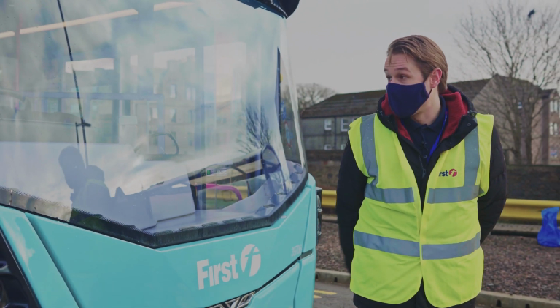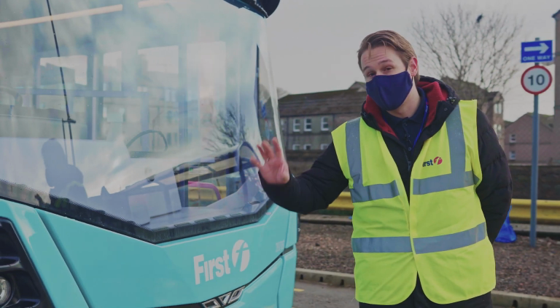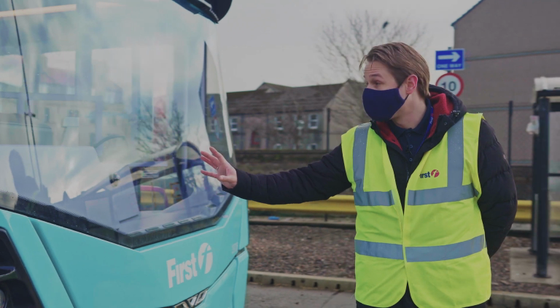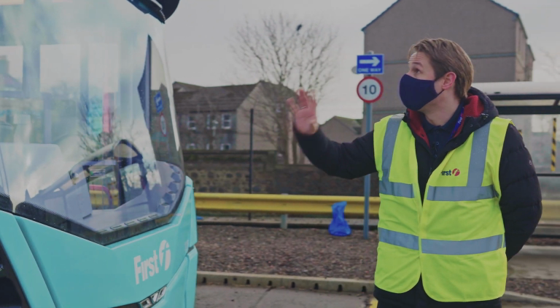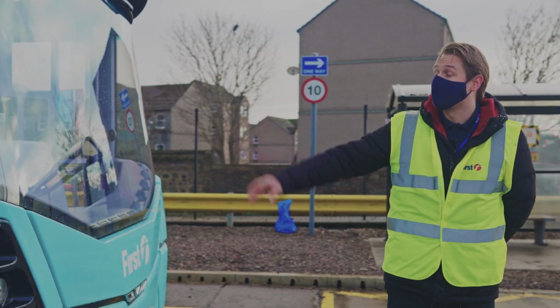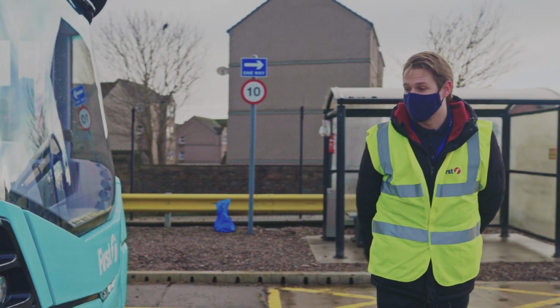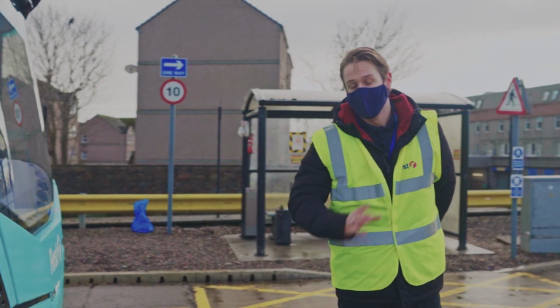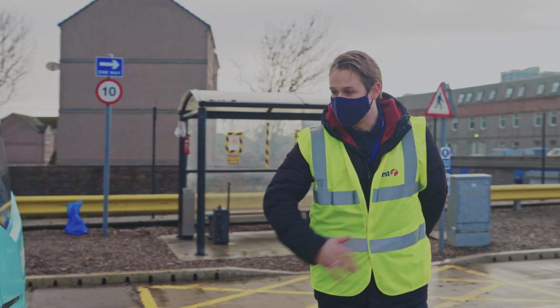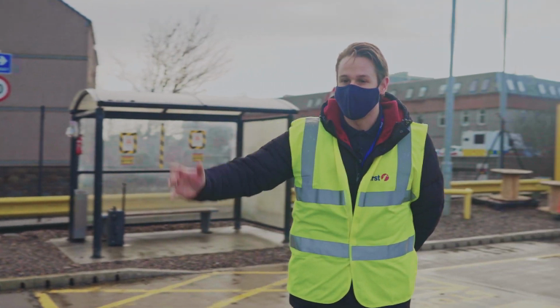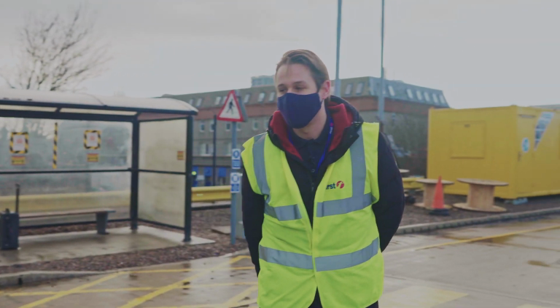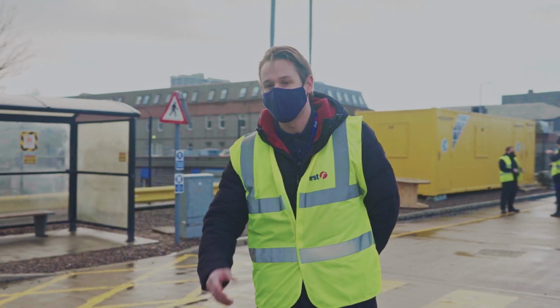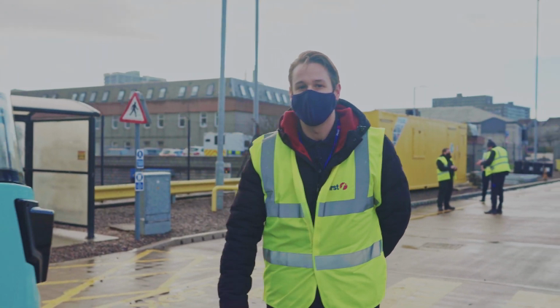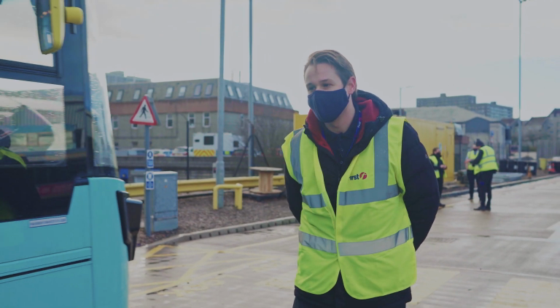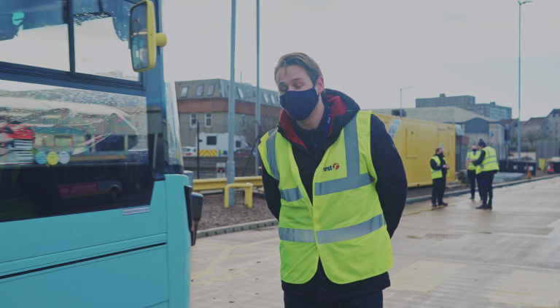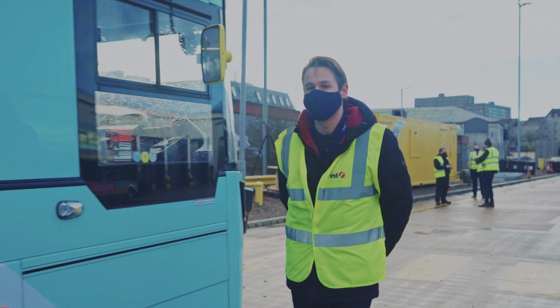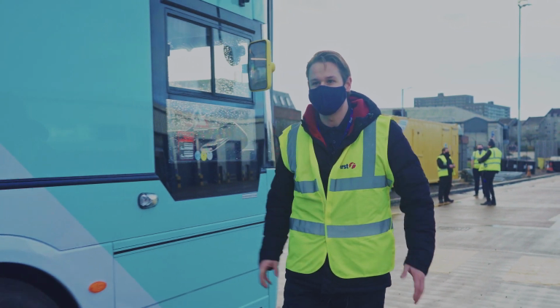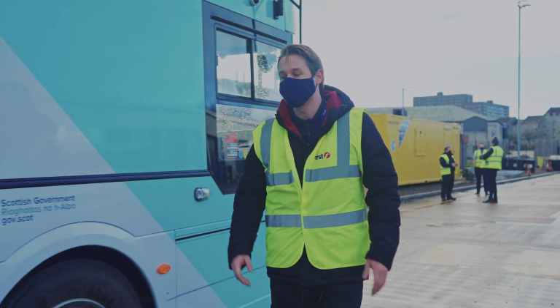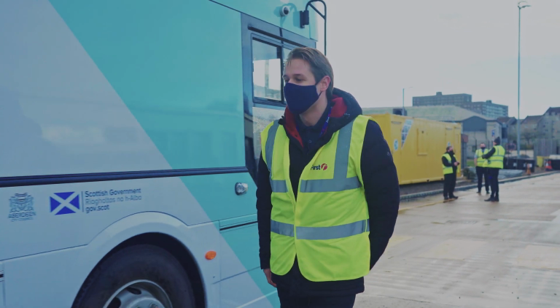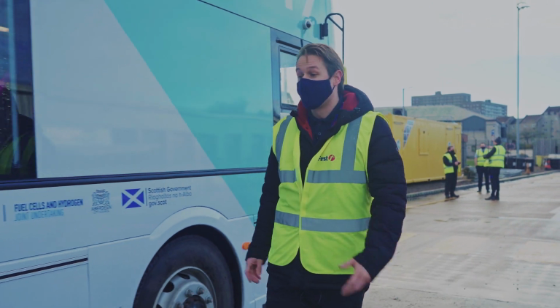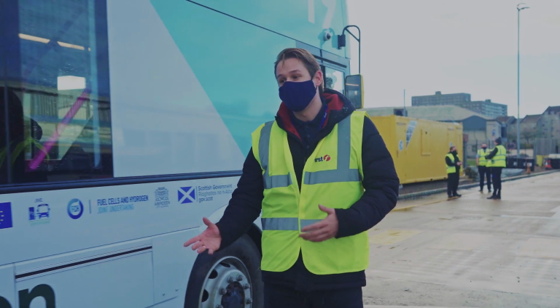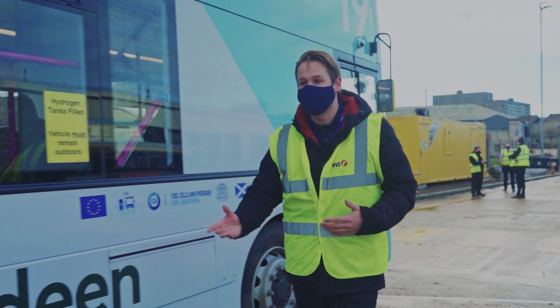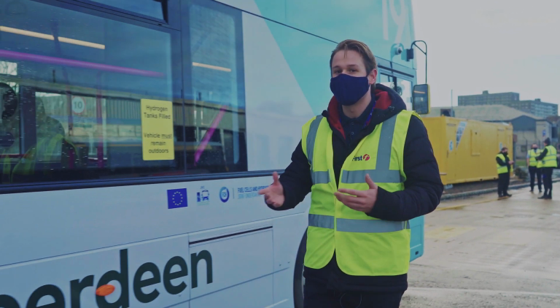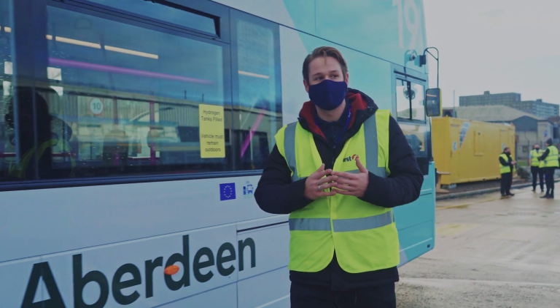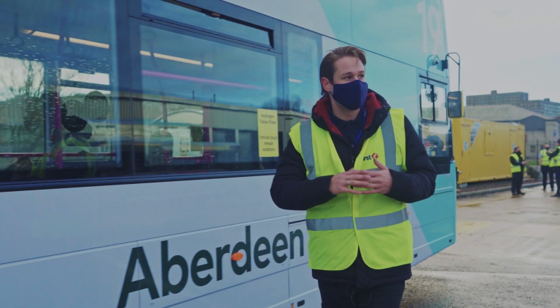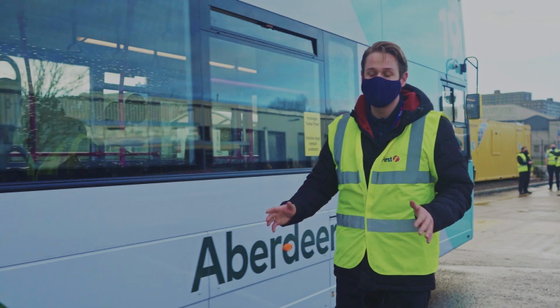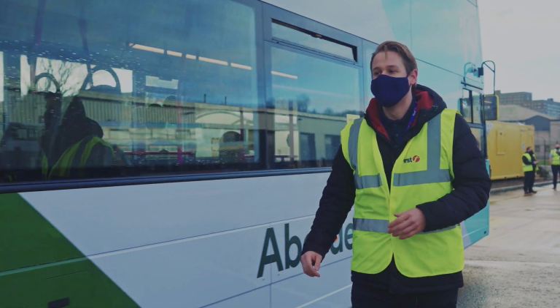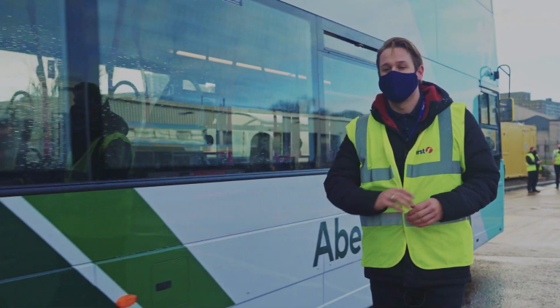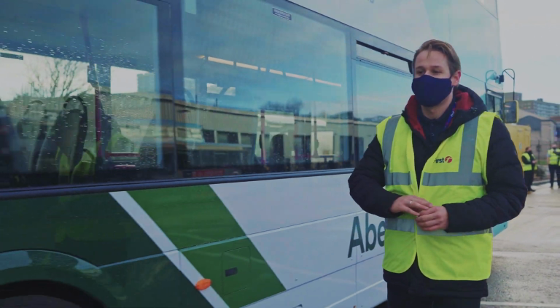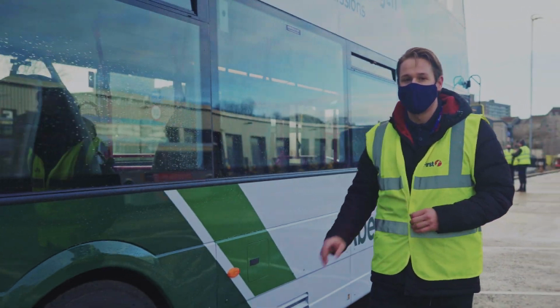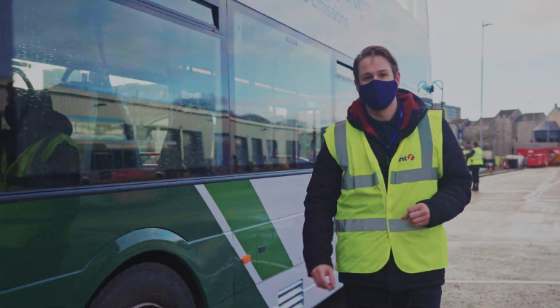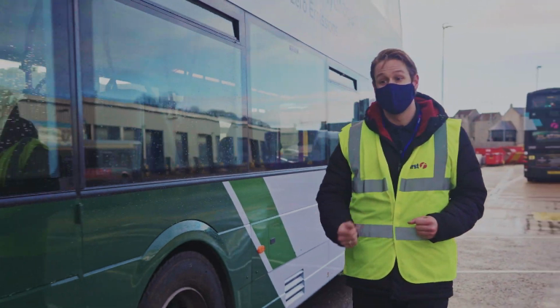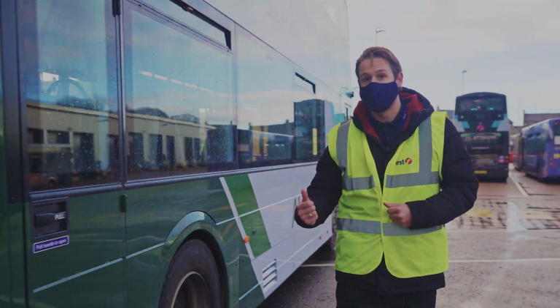As you can see from the front, it looks like any other vehicle. If we just walk around the side here, I'll give you a peek under the bonnet so you can see the differences. One of the key differences is this vehicle has absolutely no engine, powered solely on hydrogen and driven on electric.